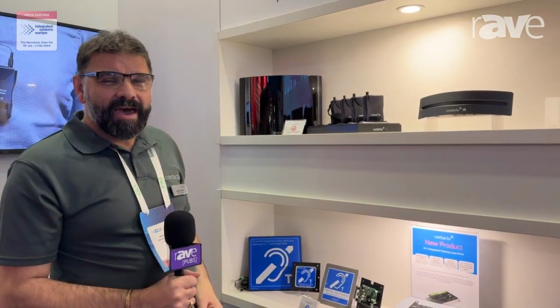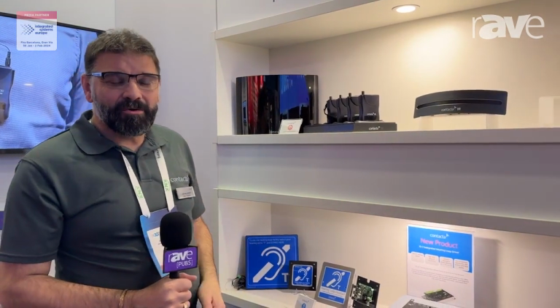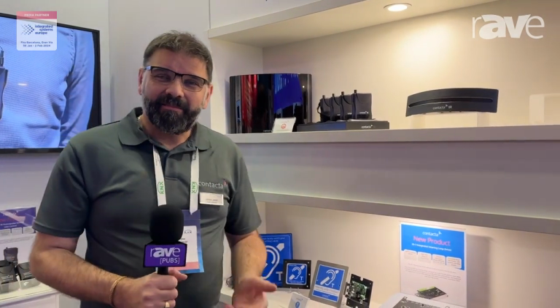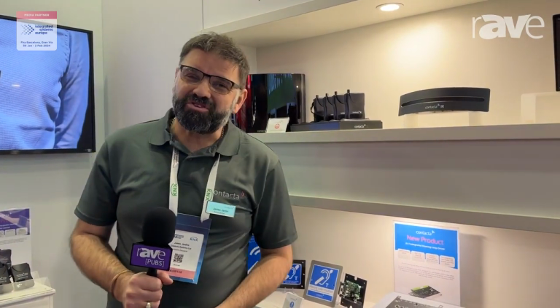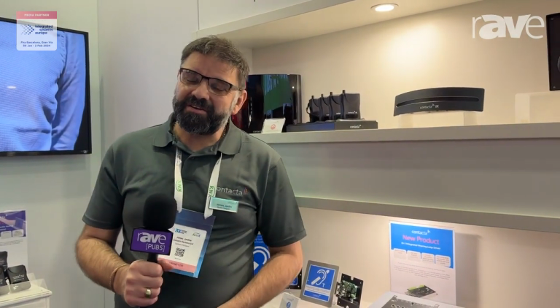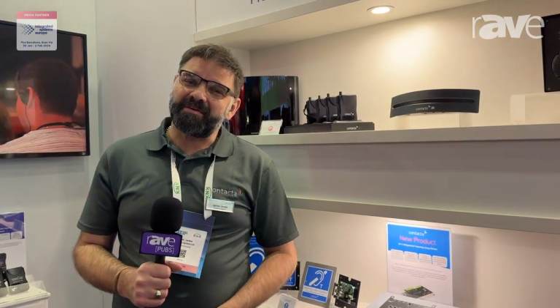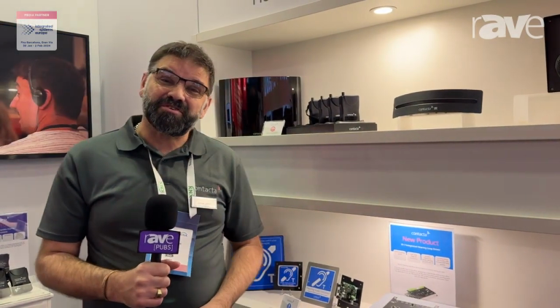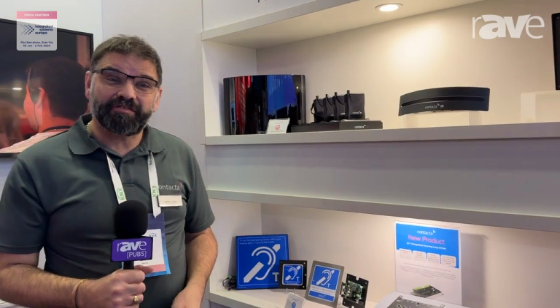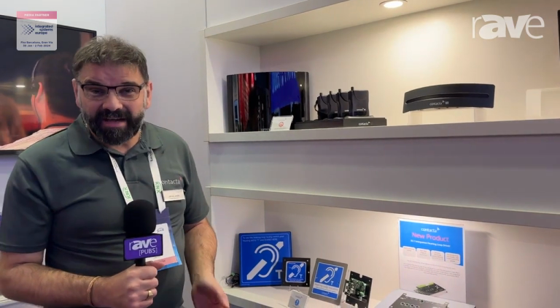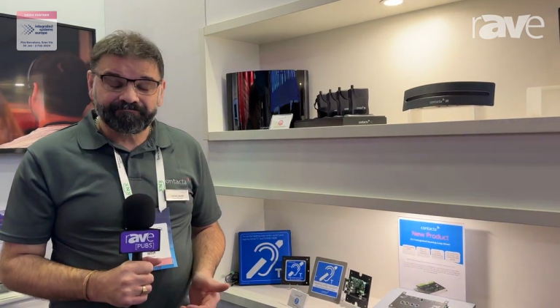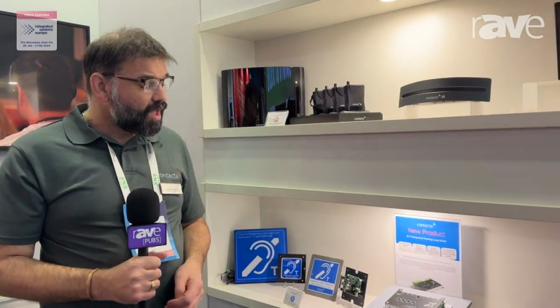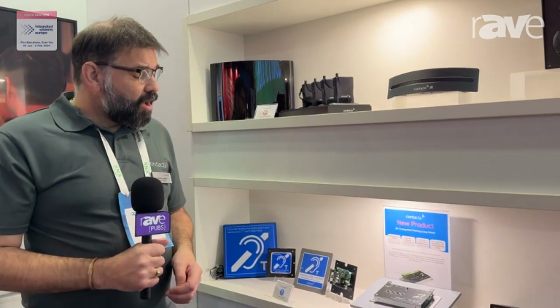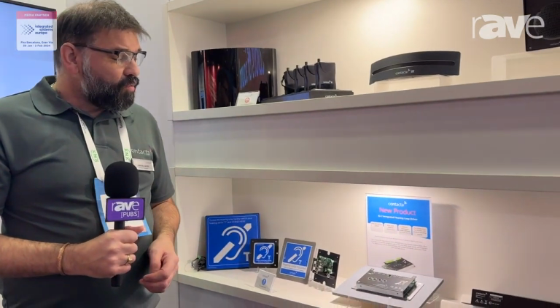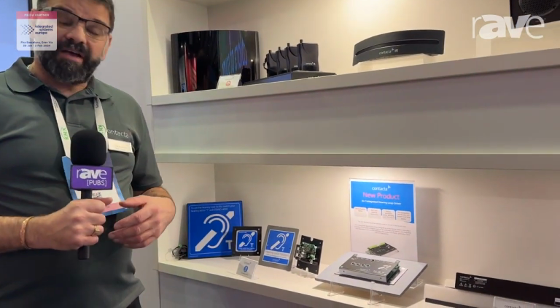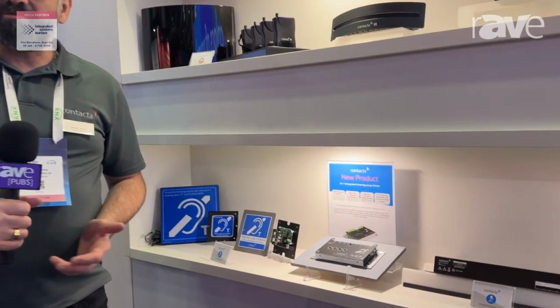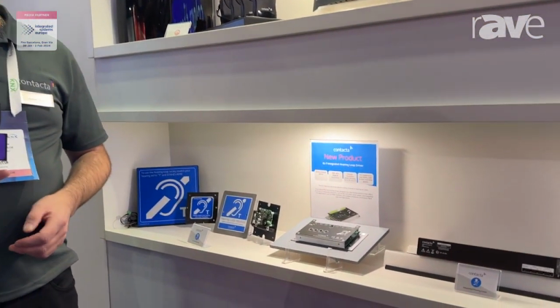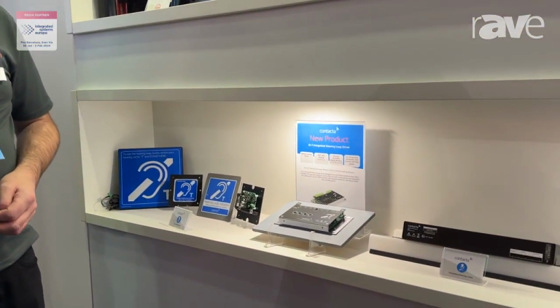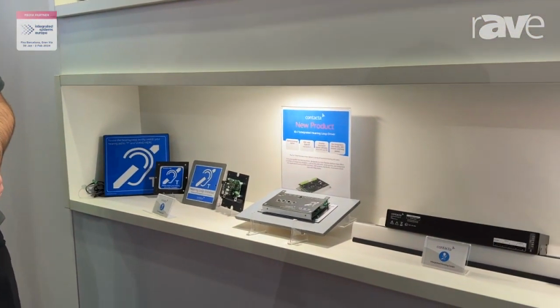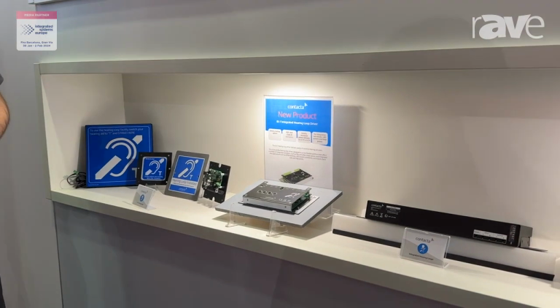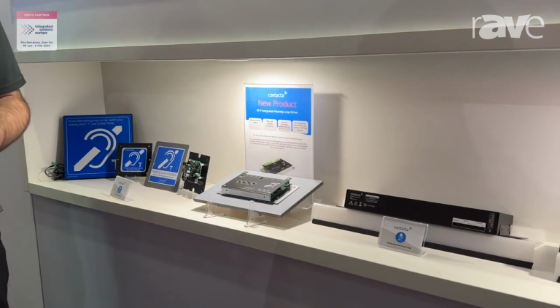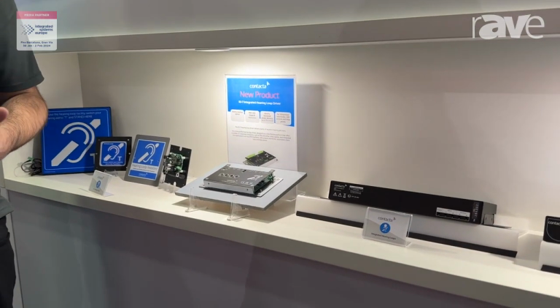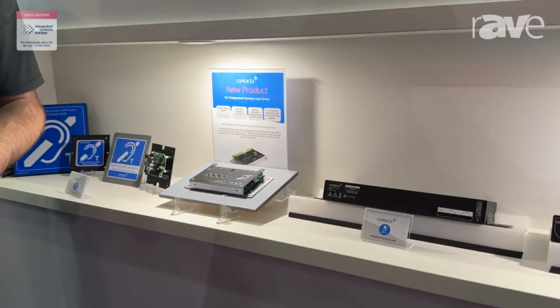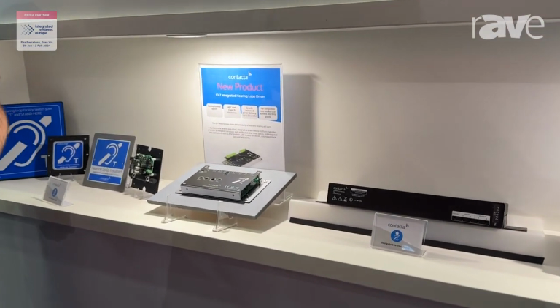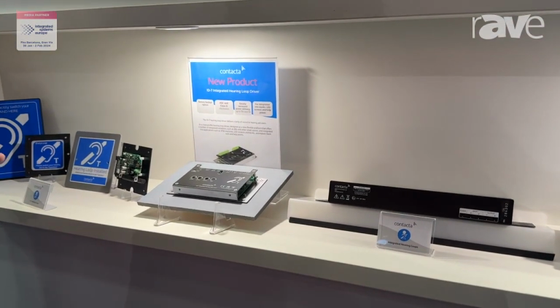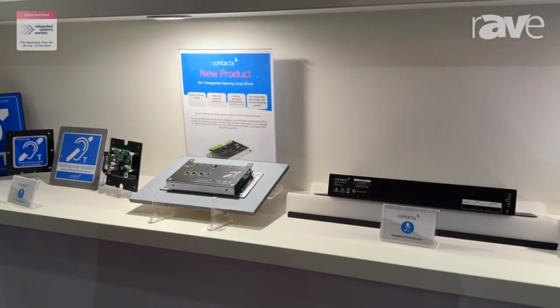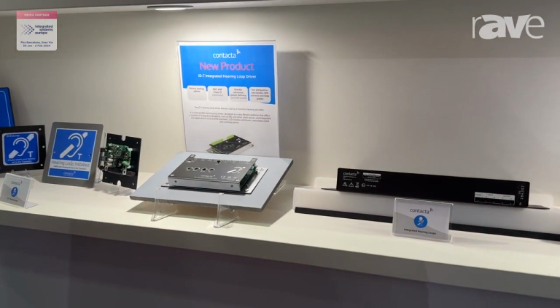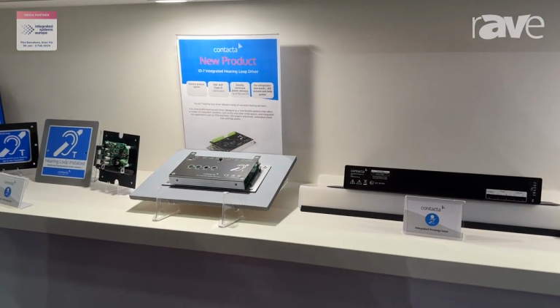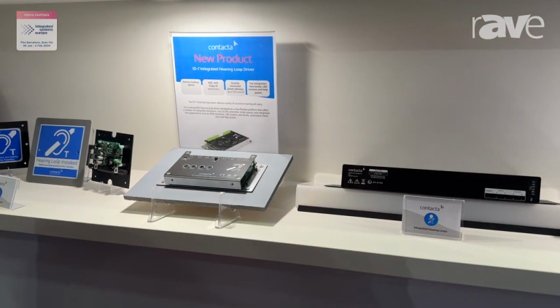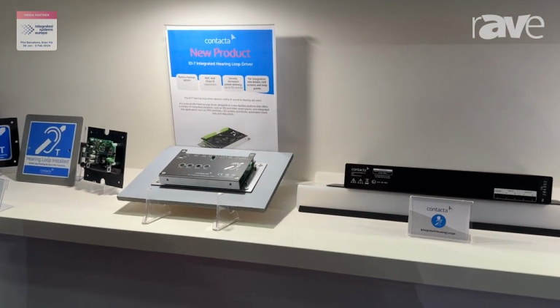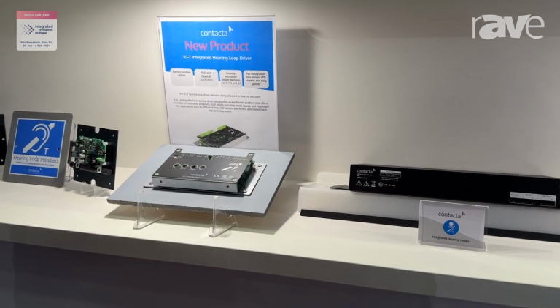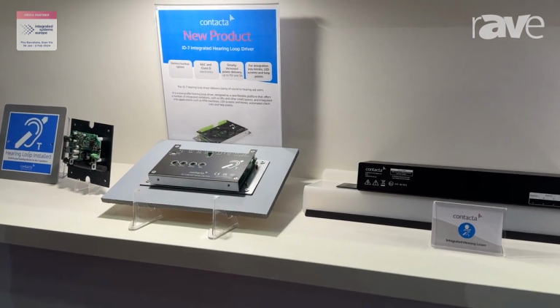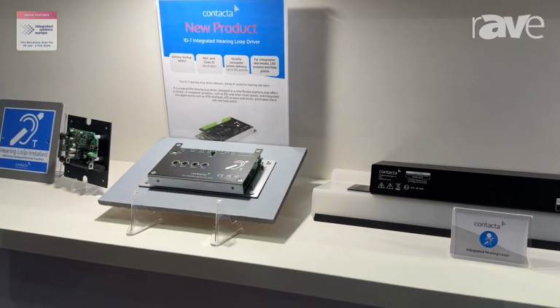Hello, my name is James Jarden and I'm a system designer for Contacta. We're excited to be here today at Expo 24 in Barcelona and we've got some new products that we want to share with you.